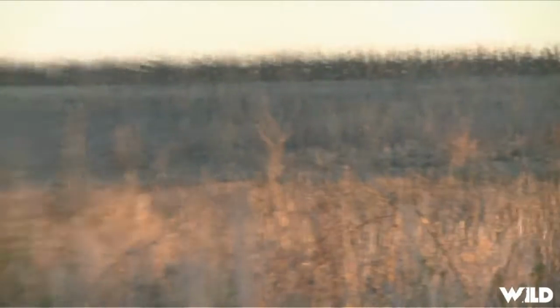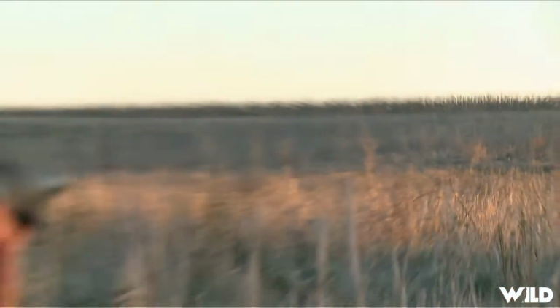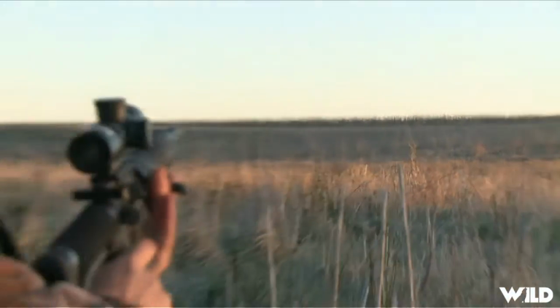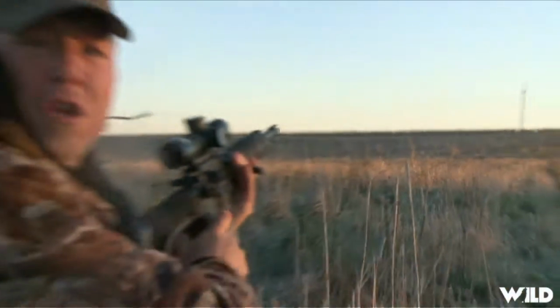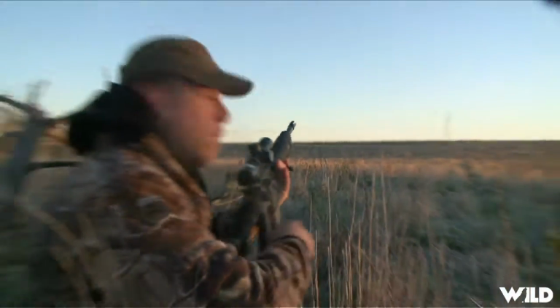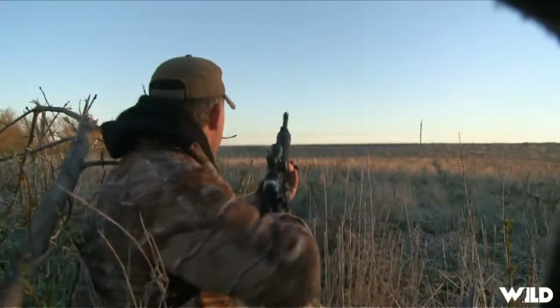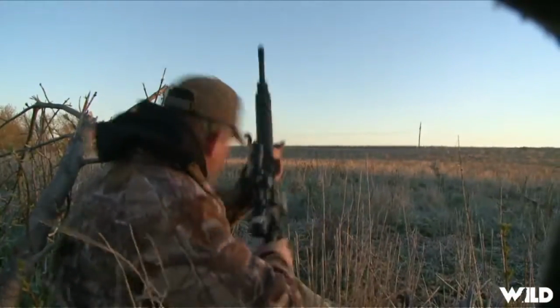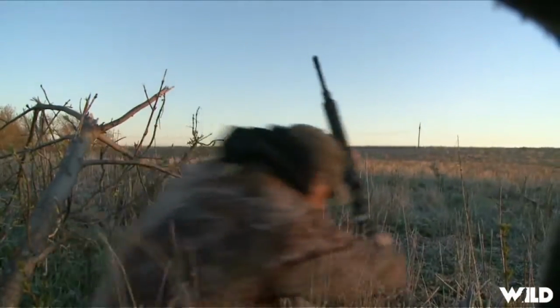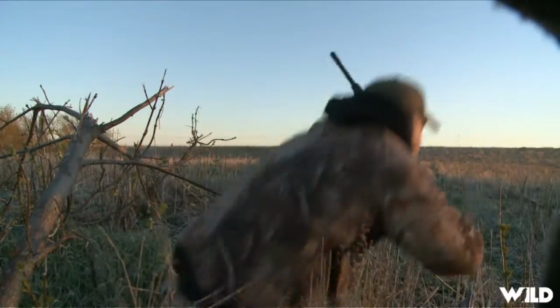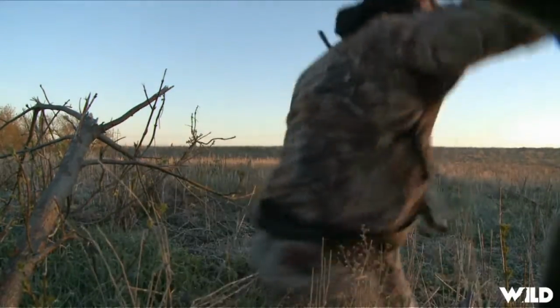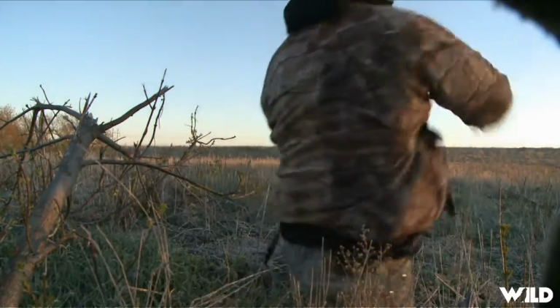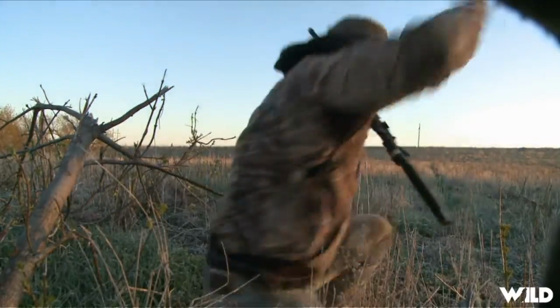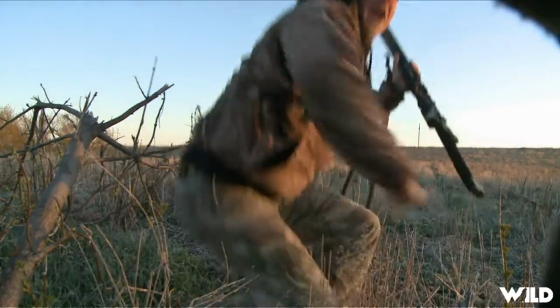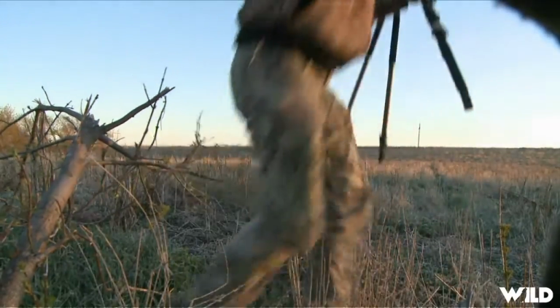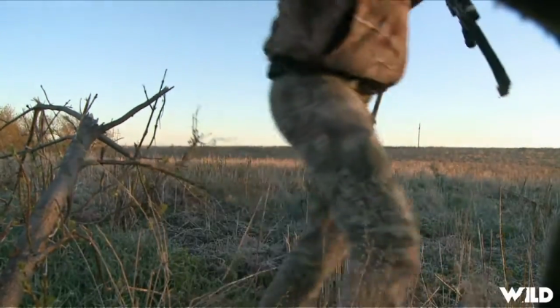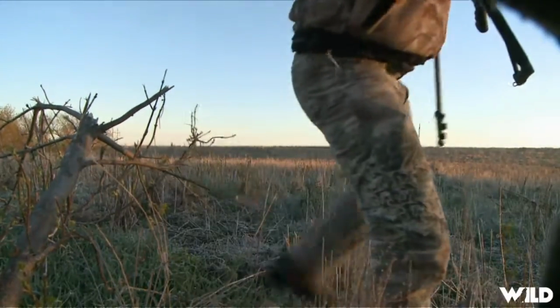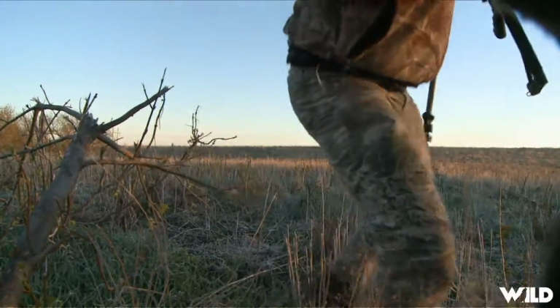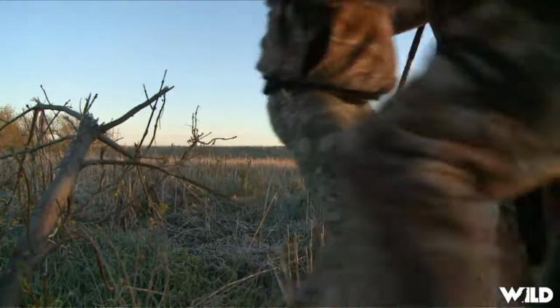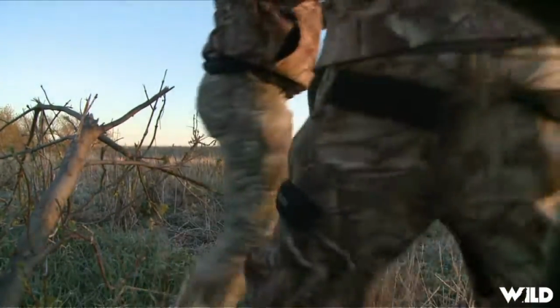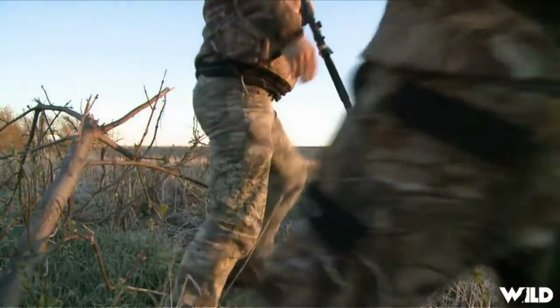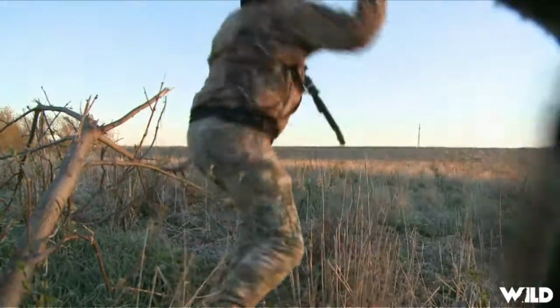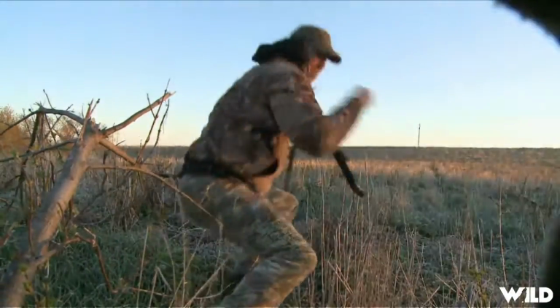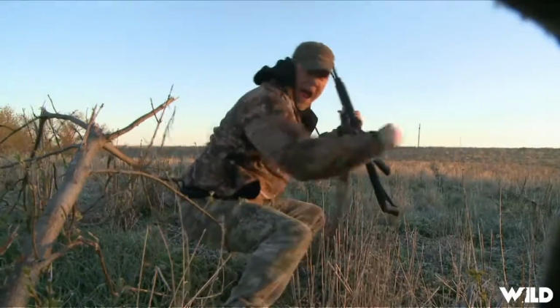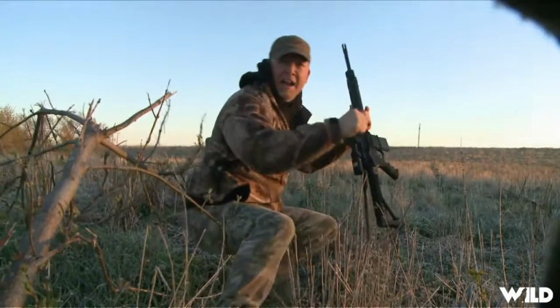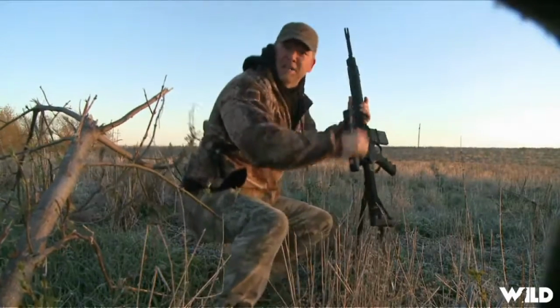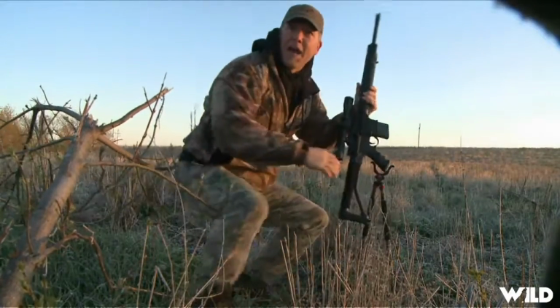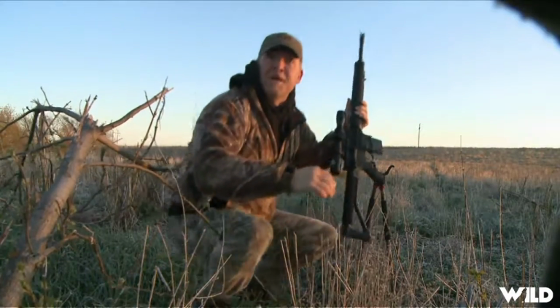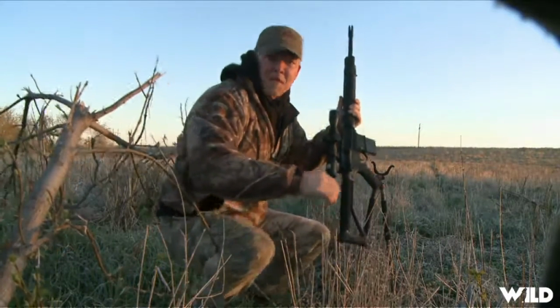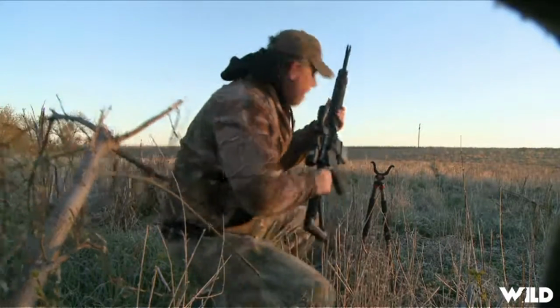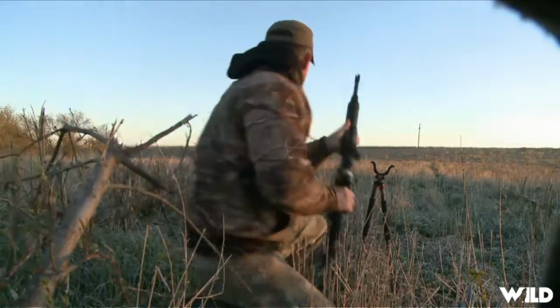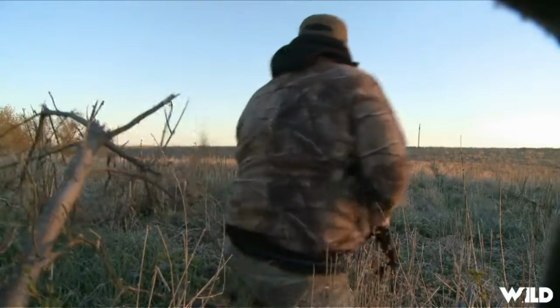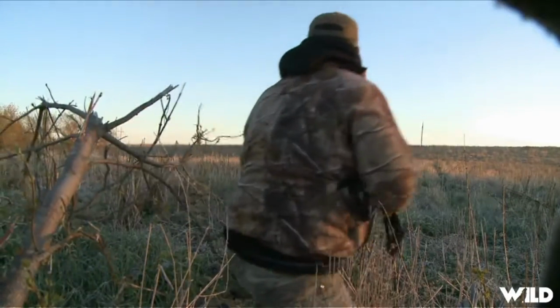Got him! Smoked him on the run! I am okay on the run! Did you get him? I got him. That was smoky, buddy.